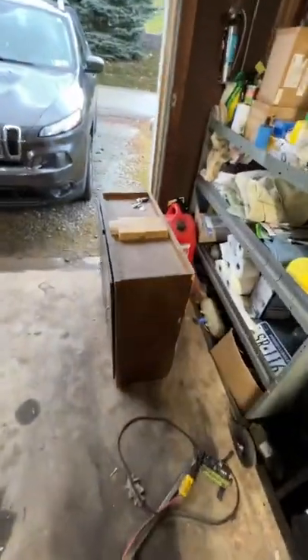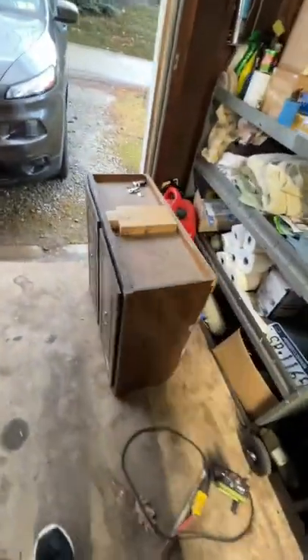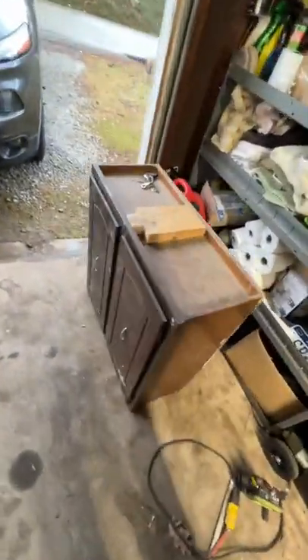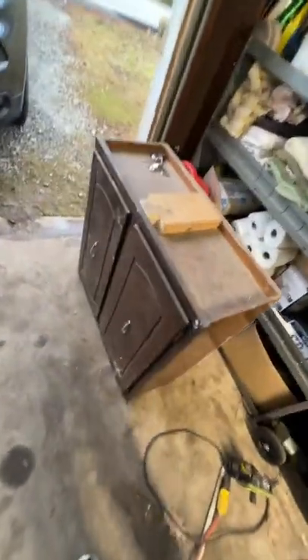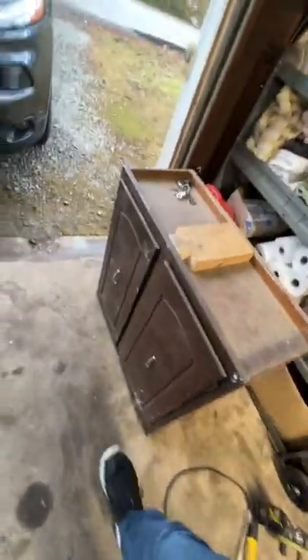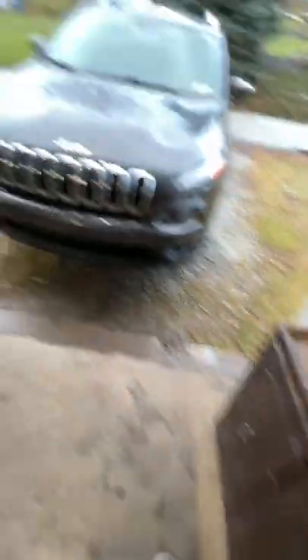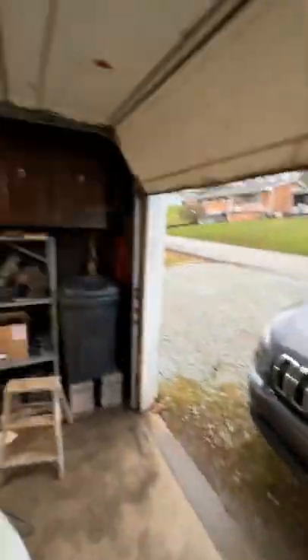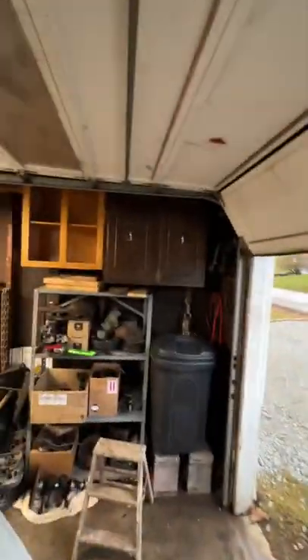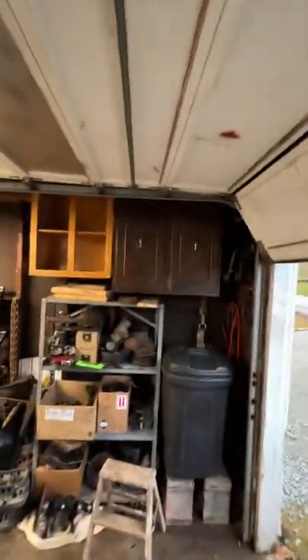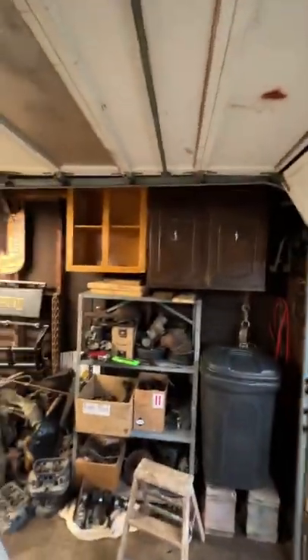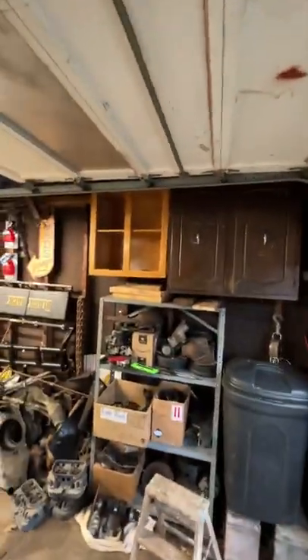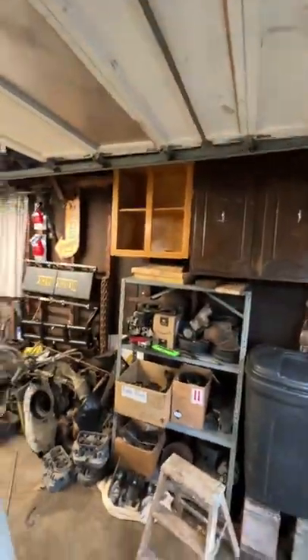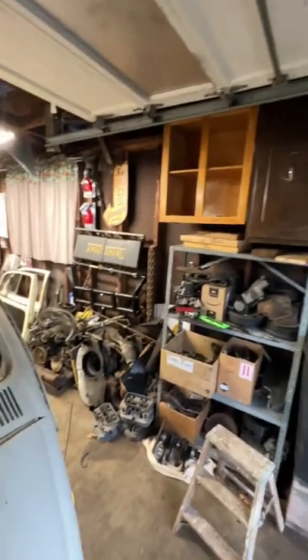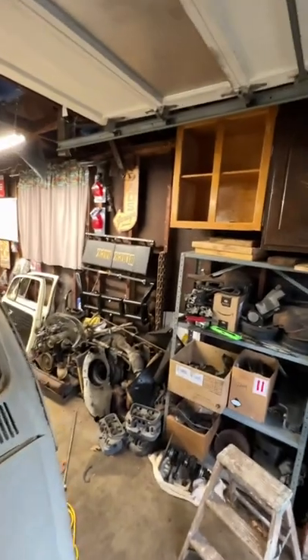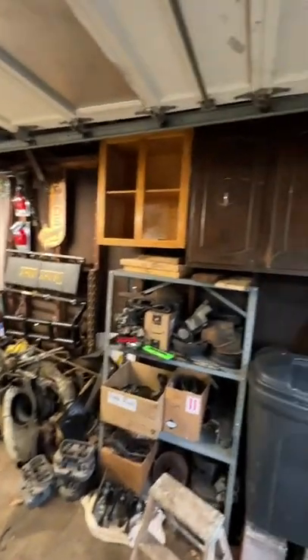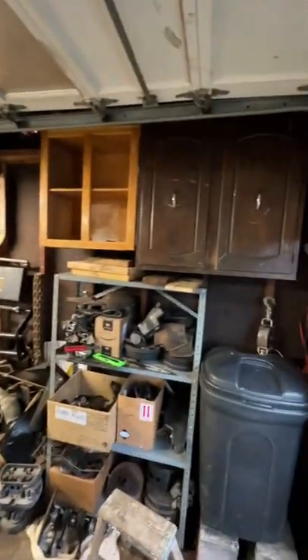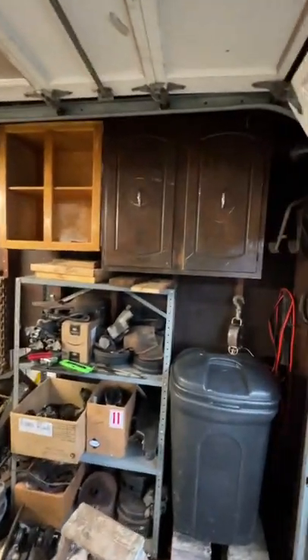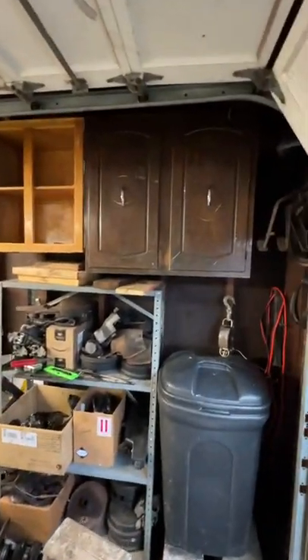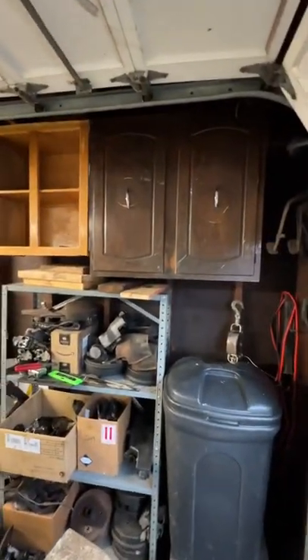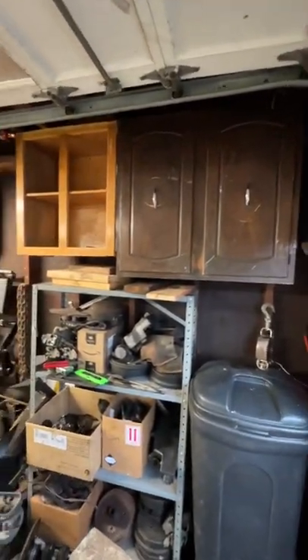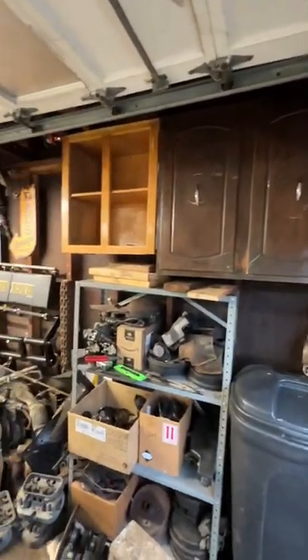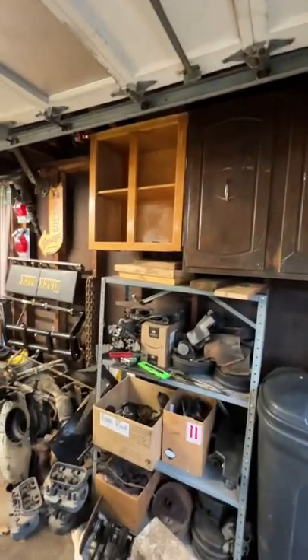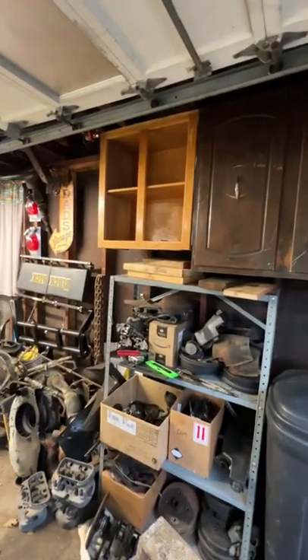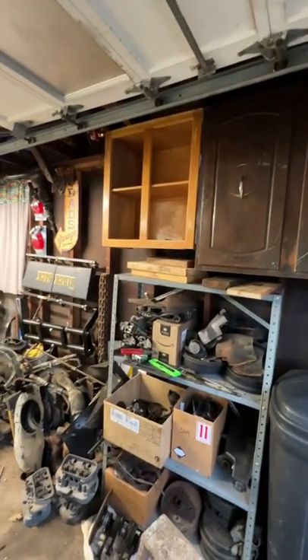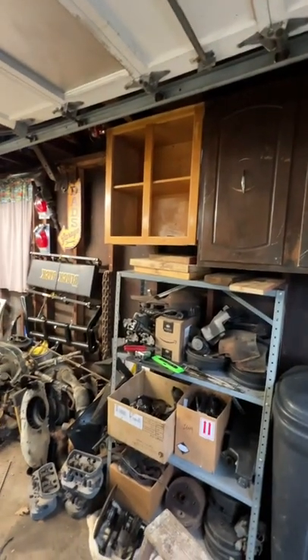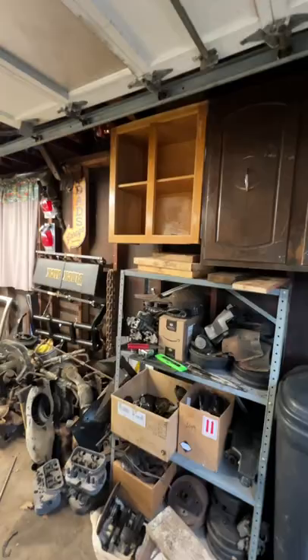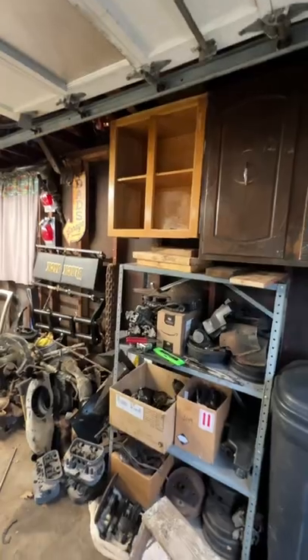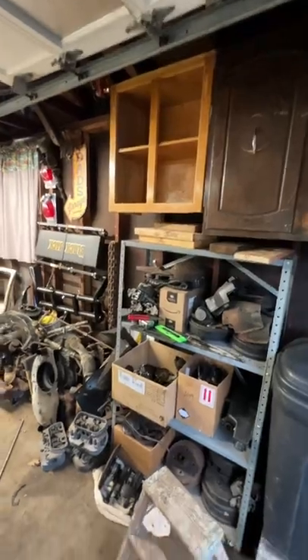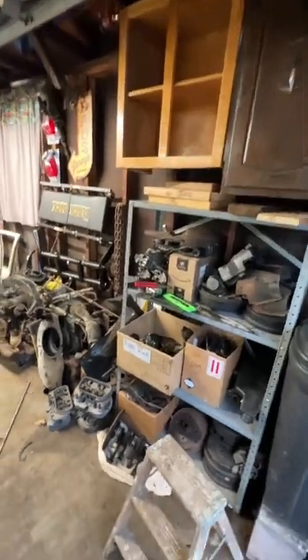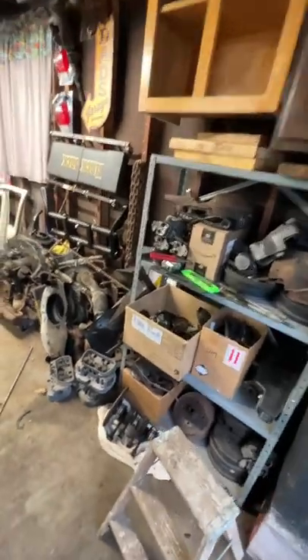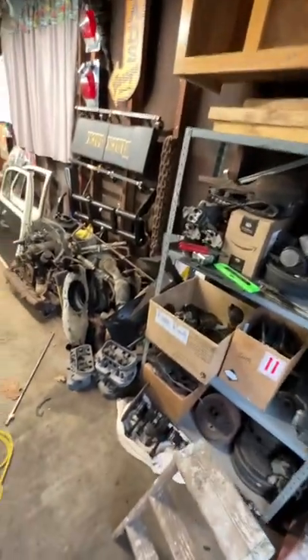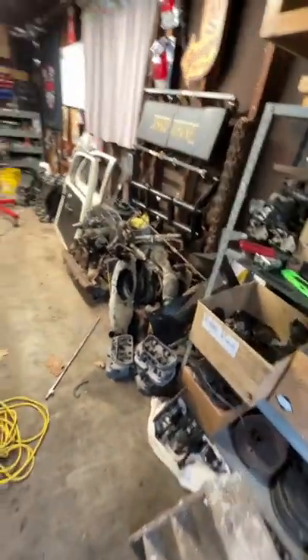Picked up some used cabinets for the garage because I got too much going on. Heather's going to paint them brown for me and clean them up real nice, but I needed more space to store stuff.